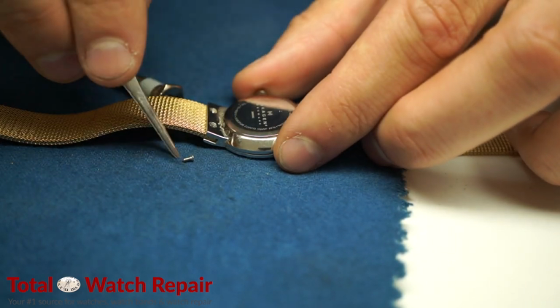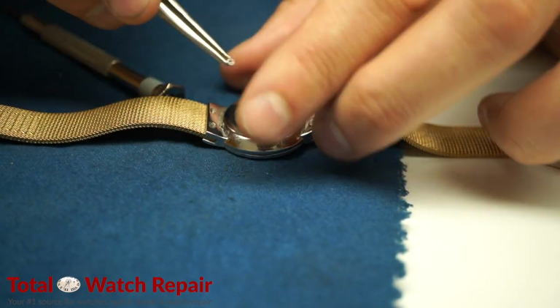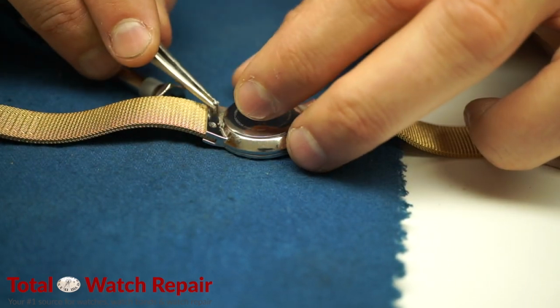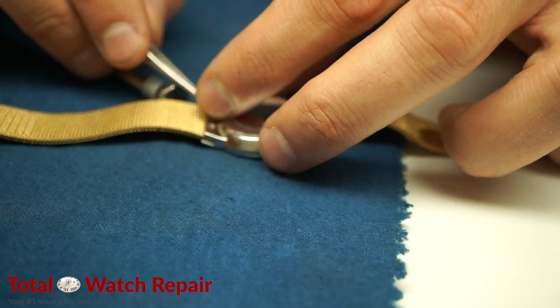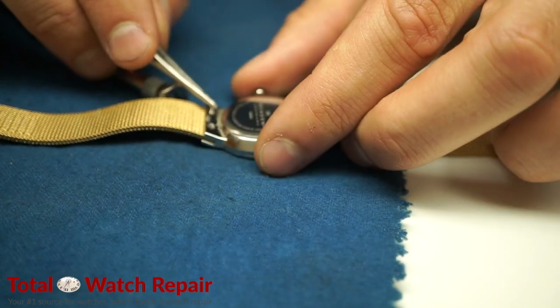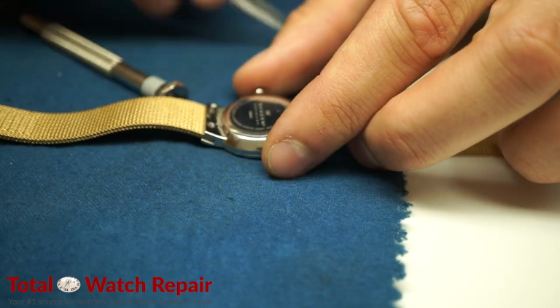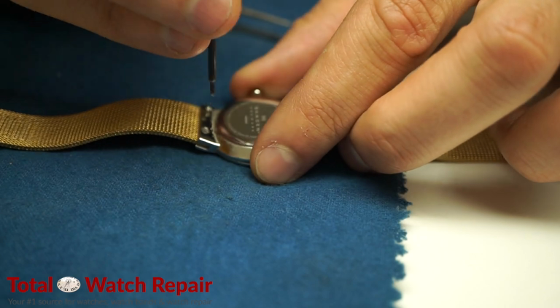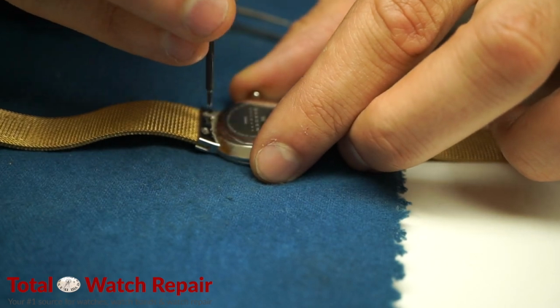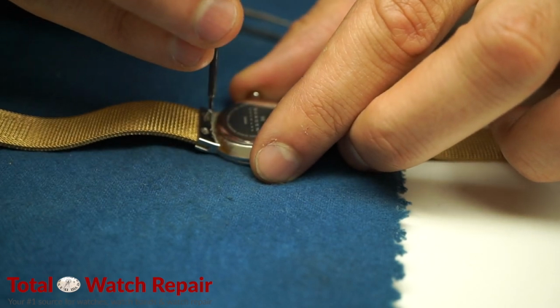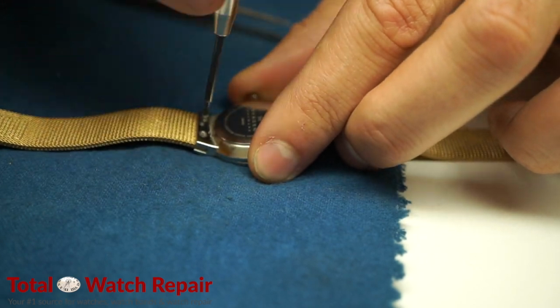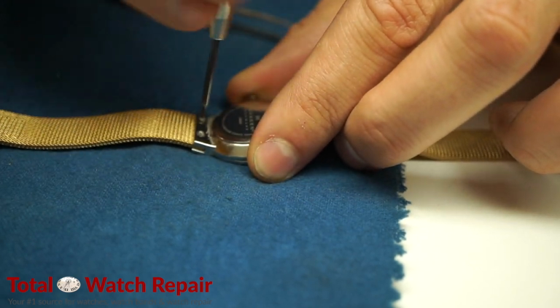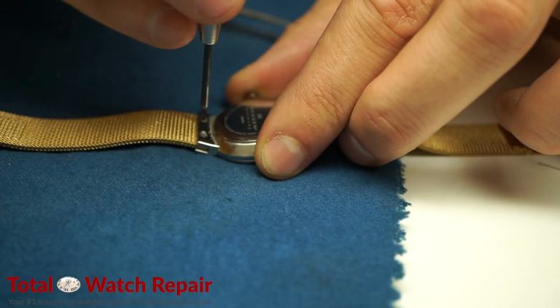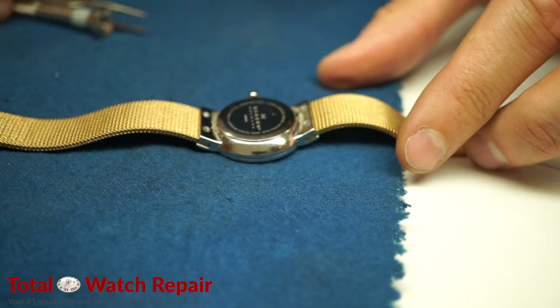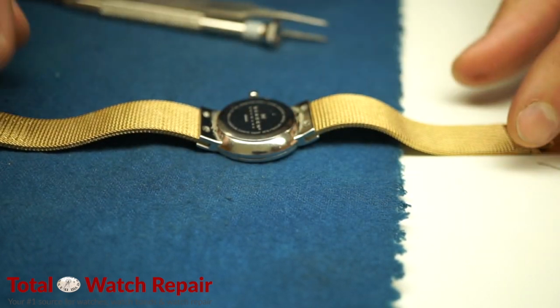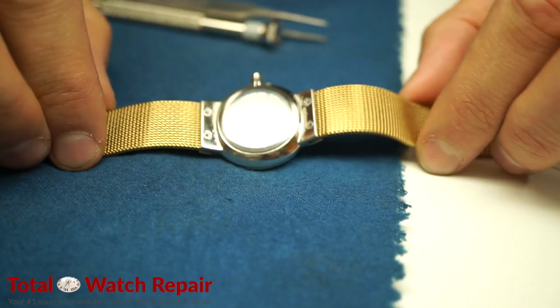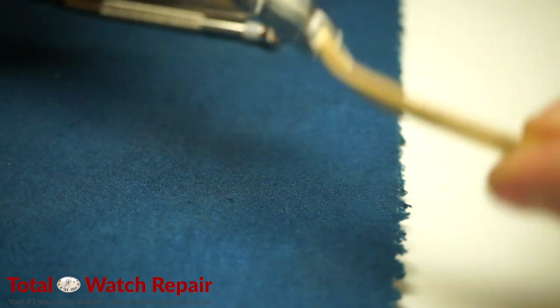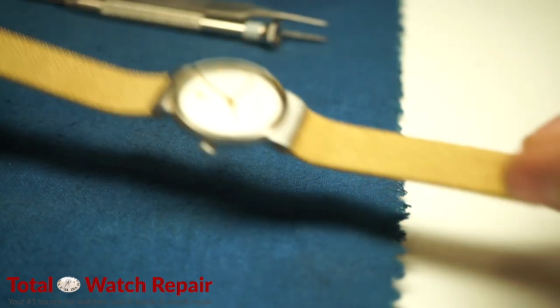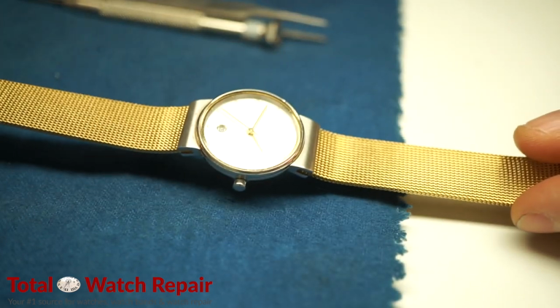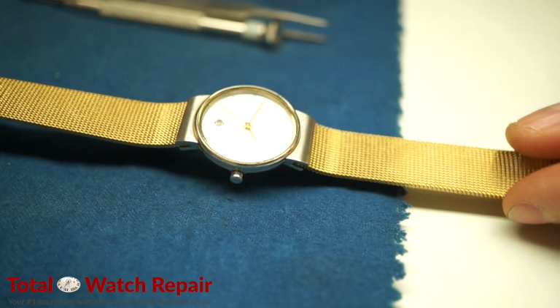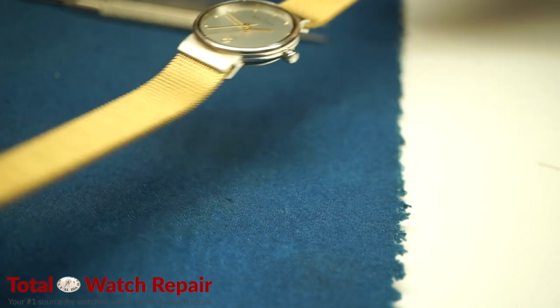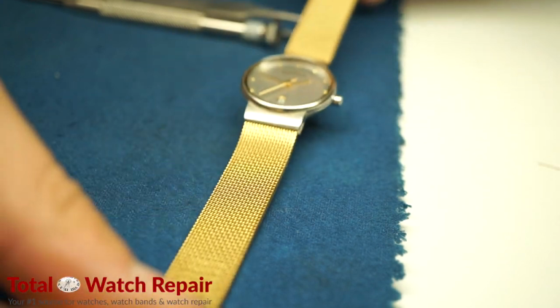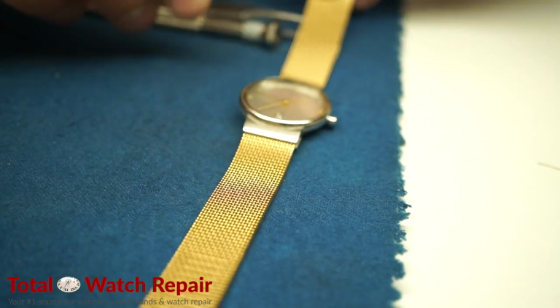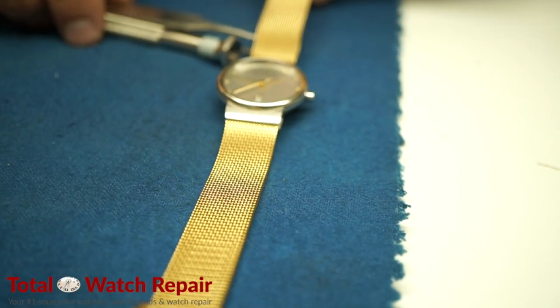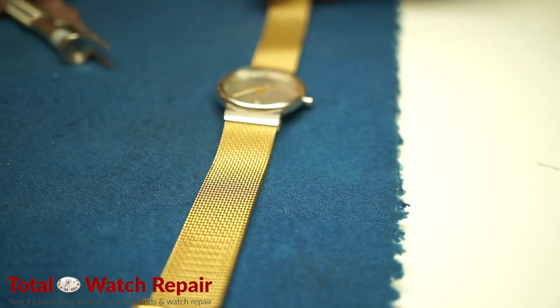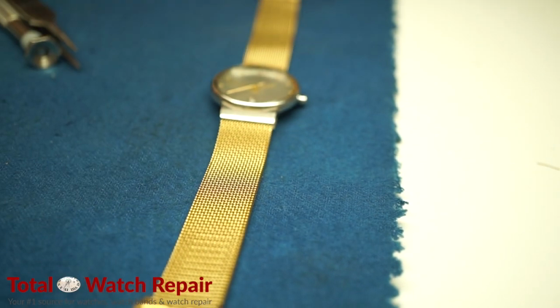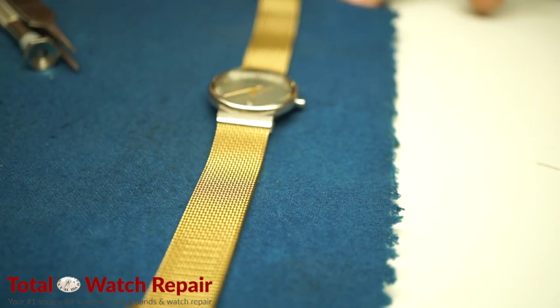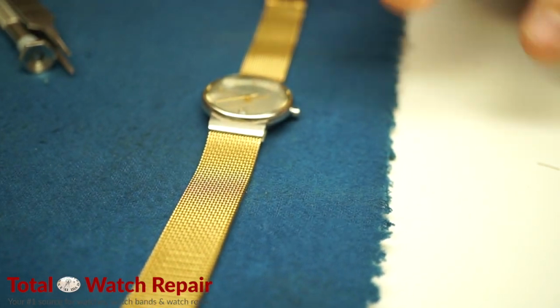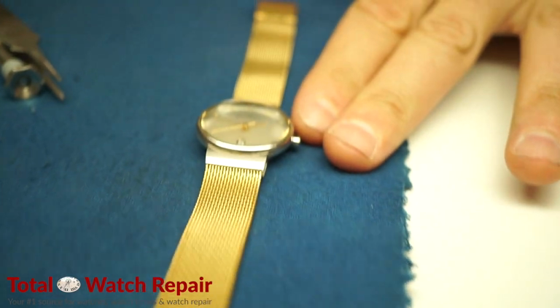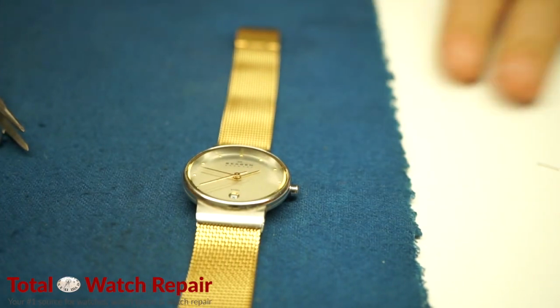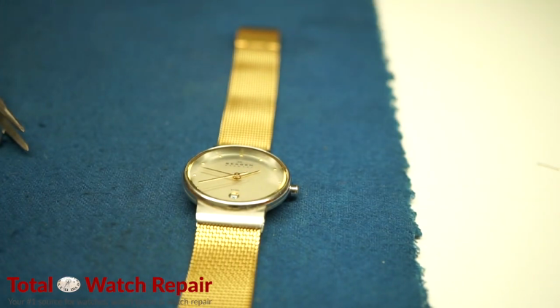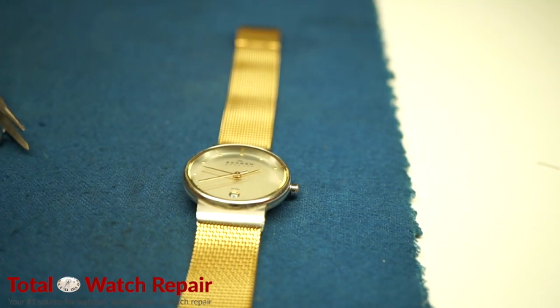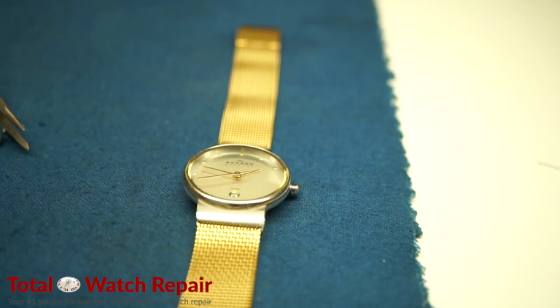We do sell the tweezers as well as the Phillips screwdriver on our website — we'll give you that information at the end of the video. And there you have it. We changed a Skagen mesh watch bracelet that originally came stainless steel; however, we changed this one to a gold tone.